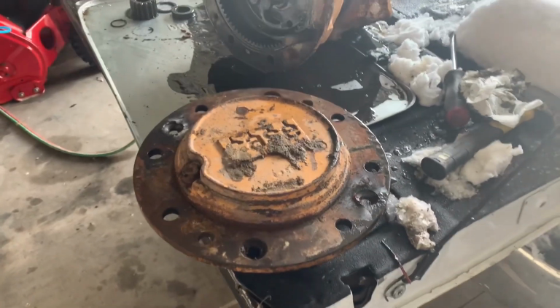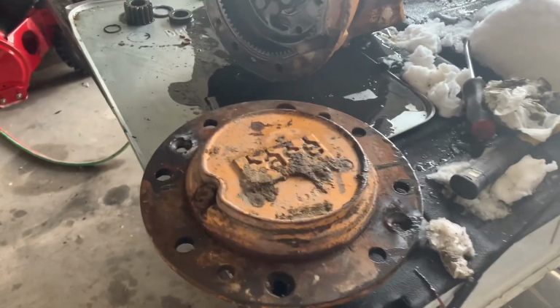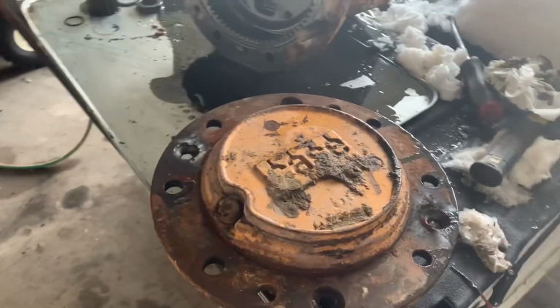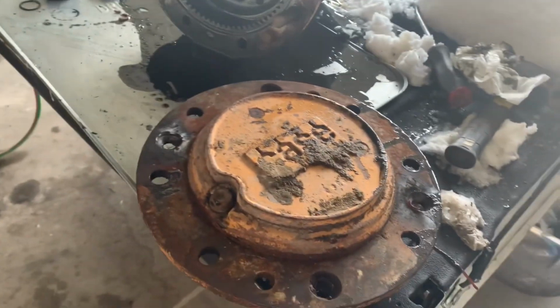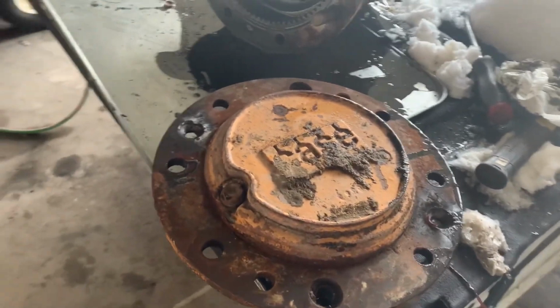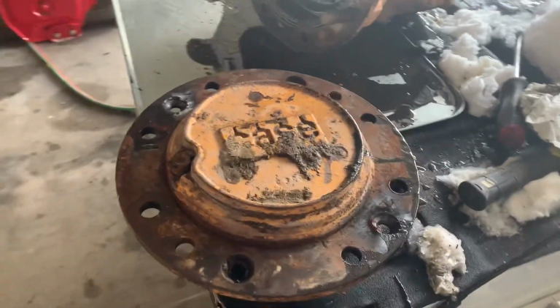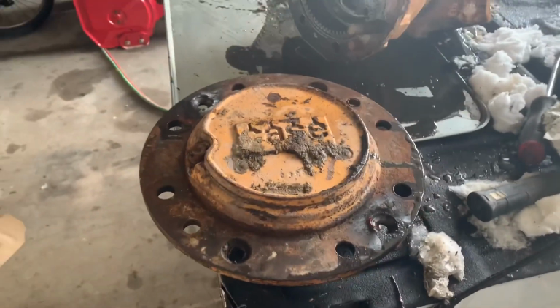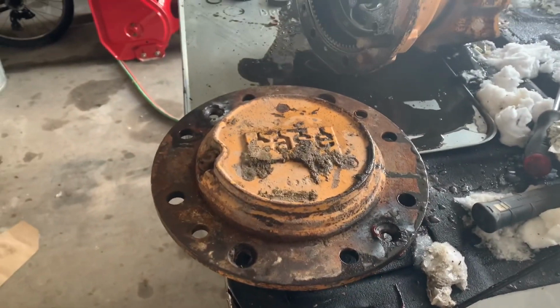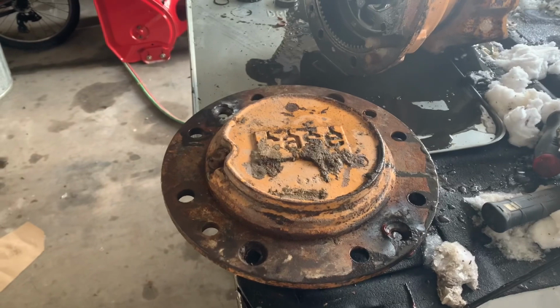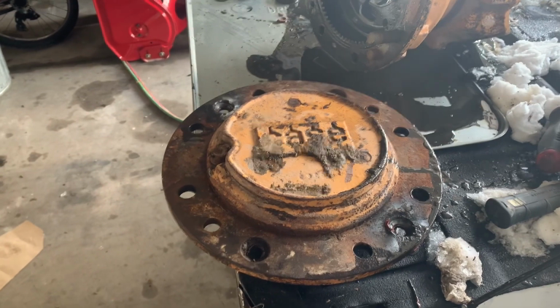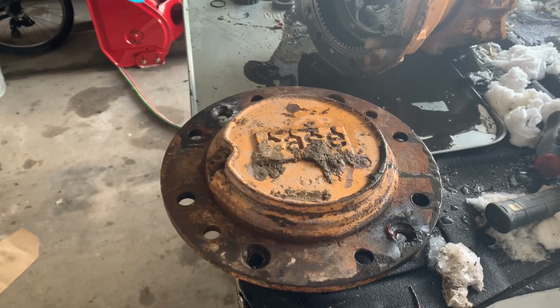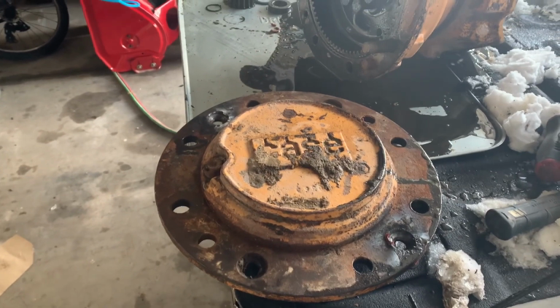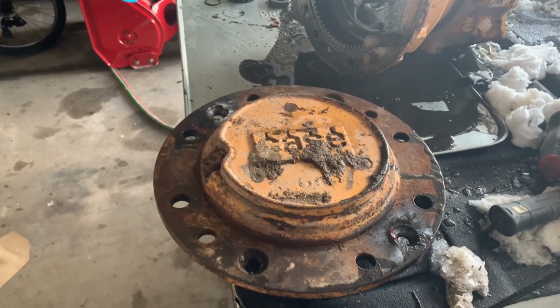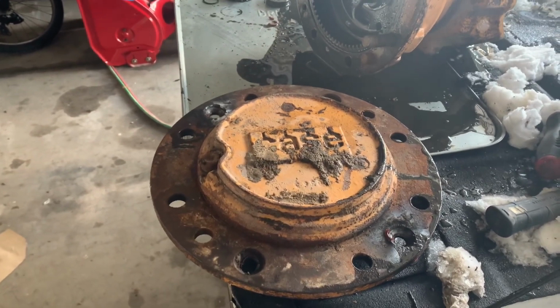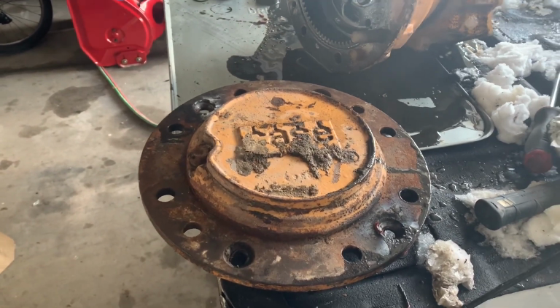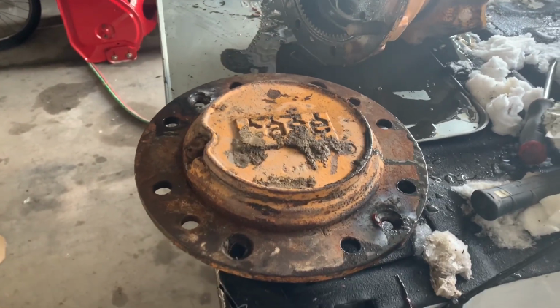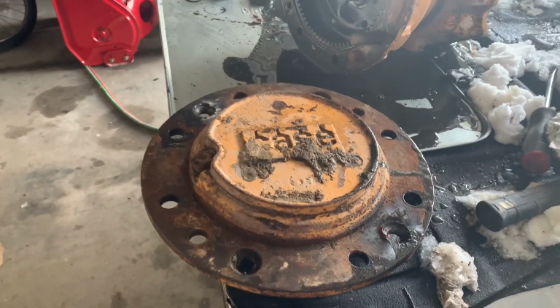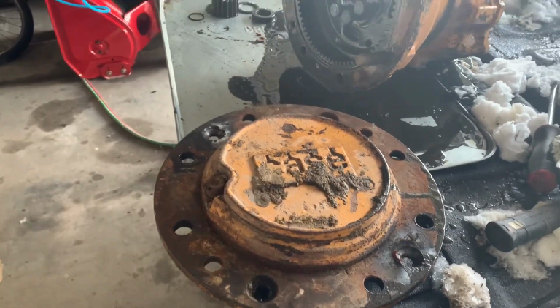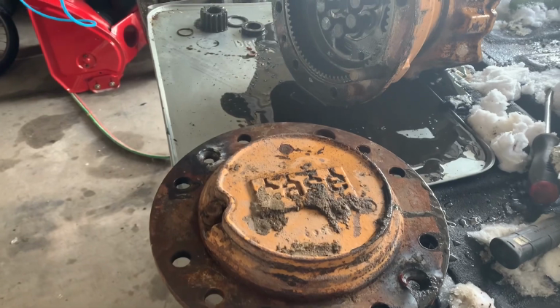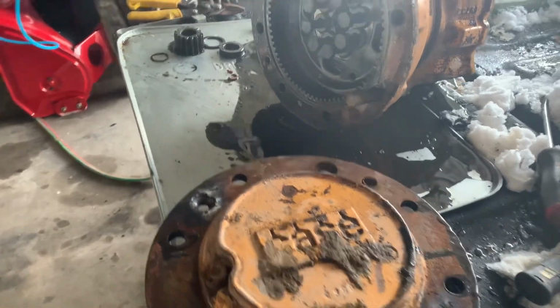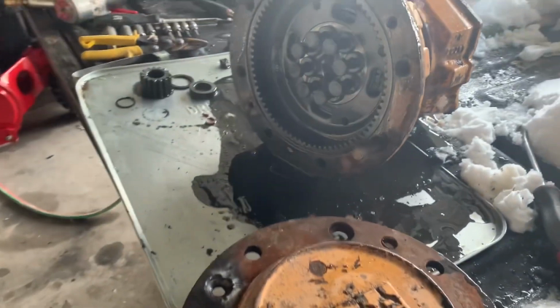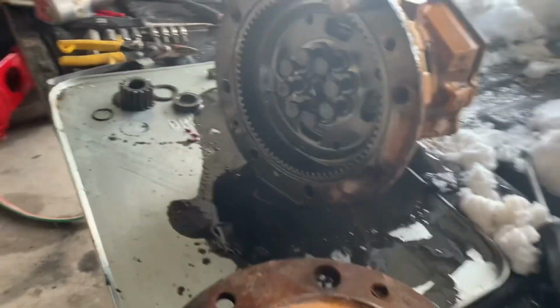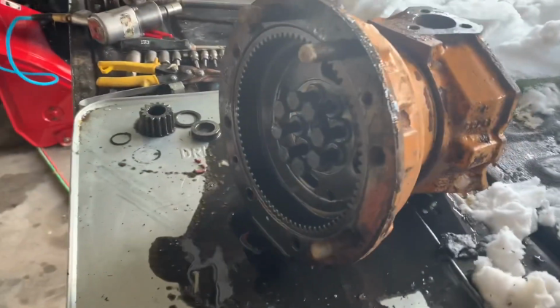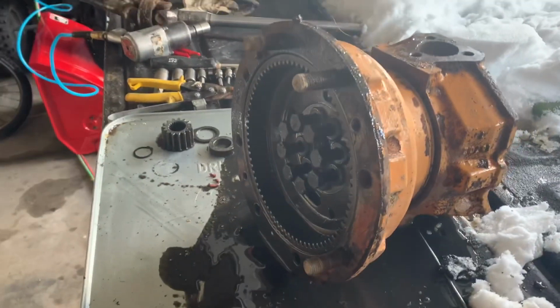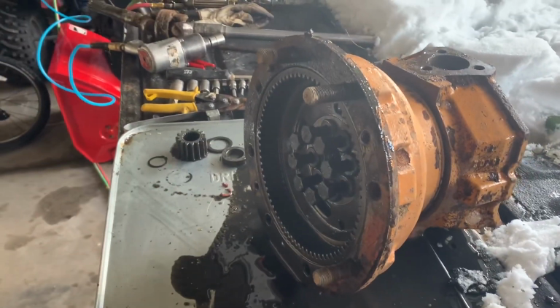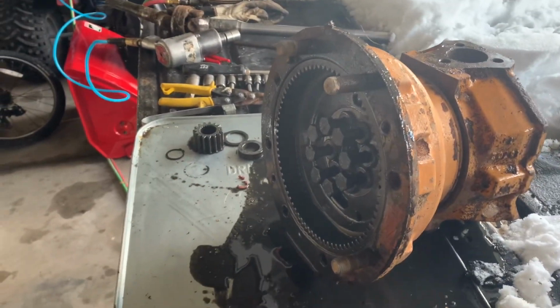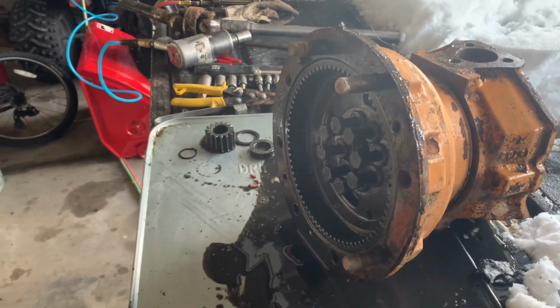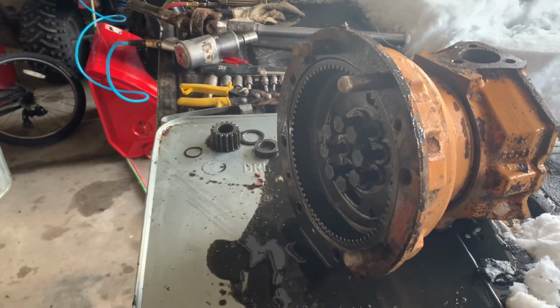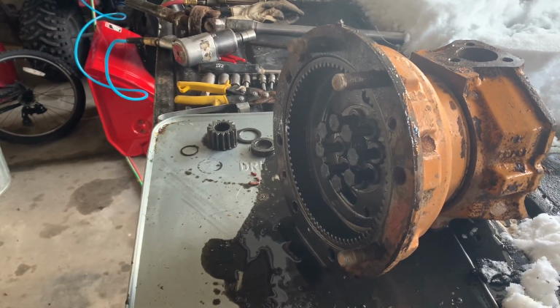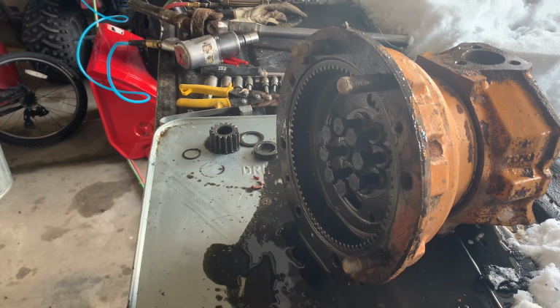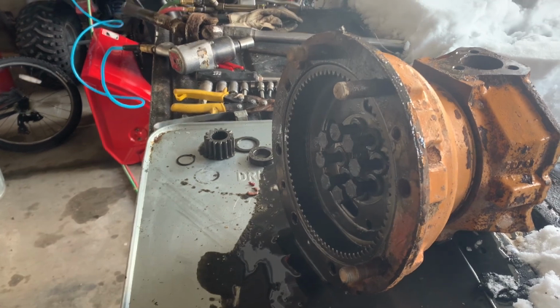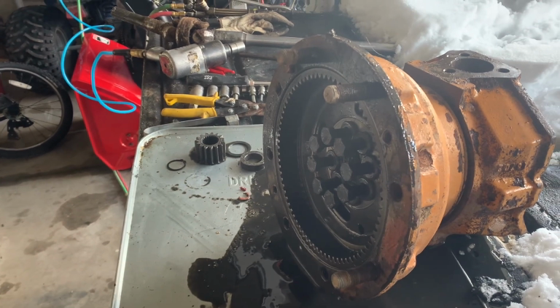Hey everyone, I am working on a 580K Case backhoe — this is the K, not the Super K — and I just wanted to give a little overview on how to pull apart one of the front final drives on the front tires.